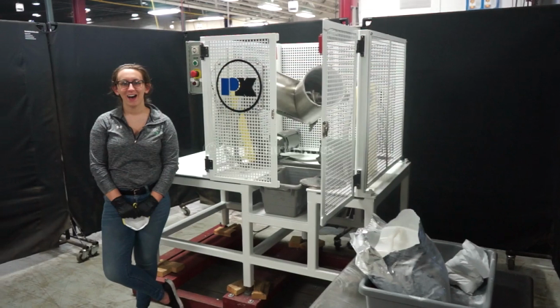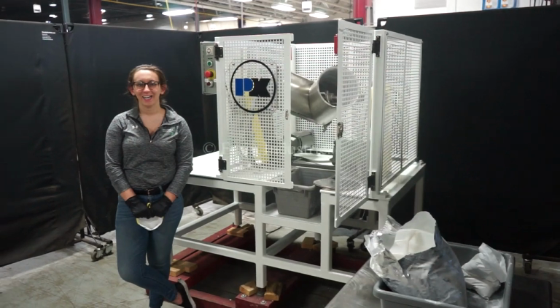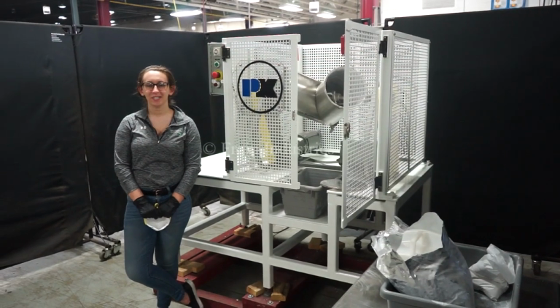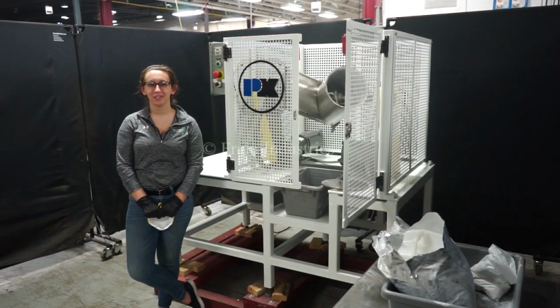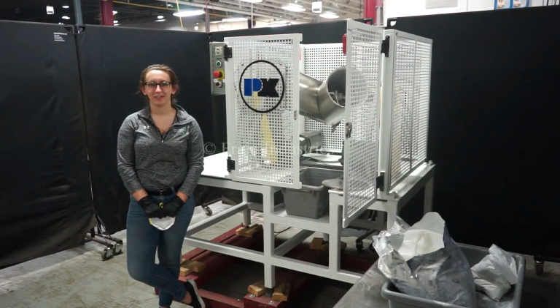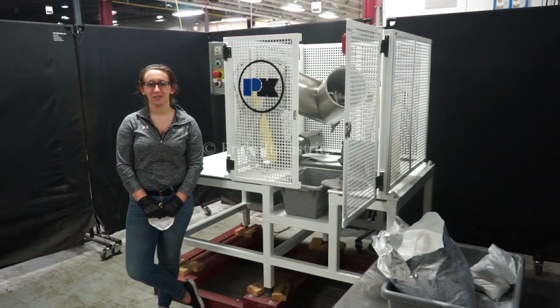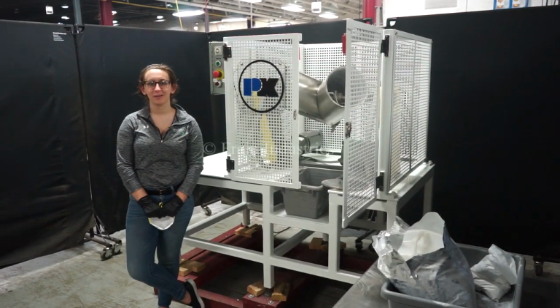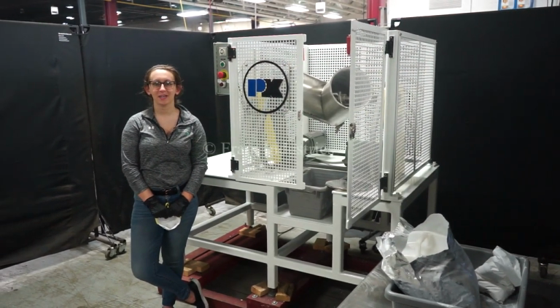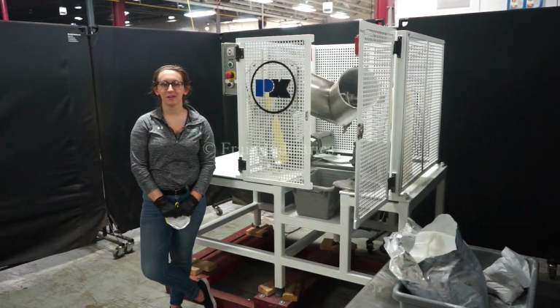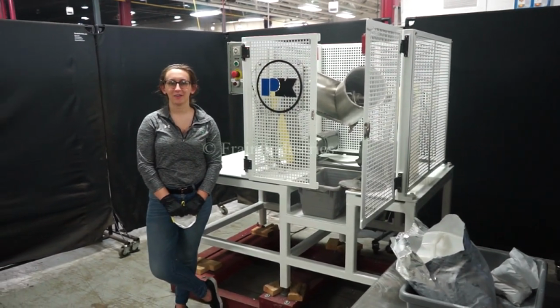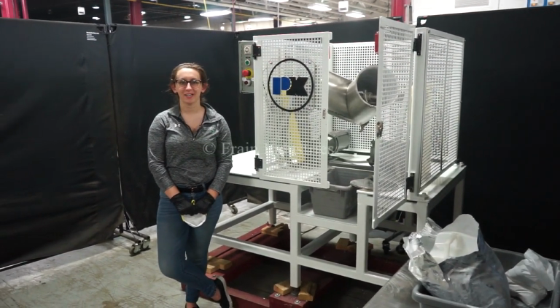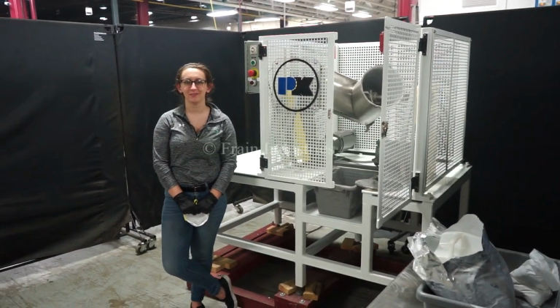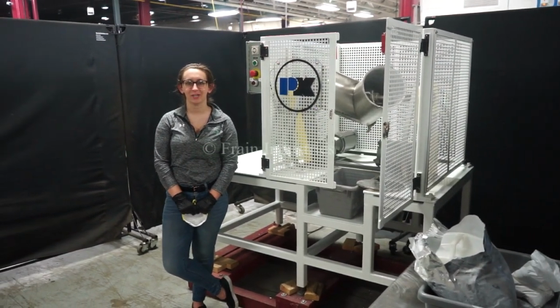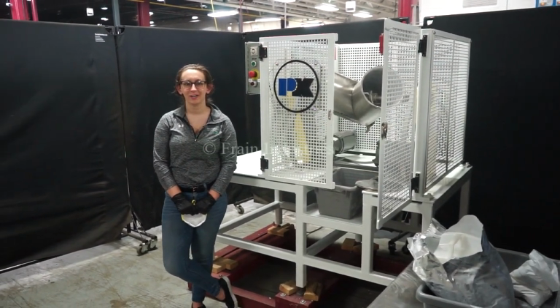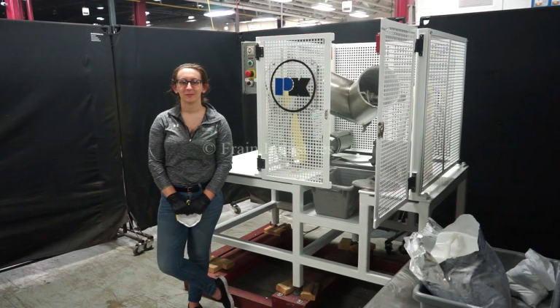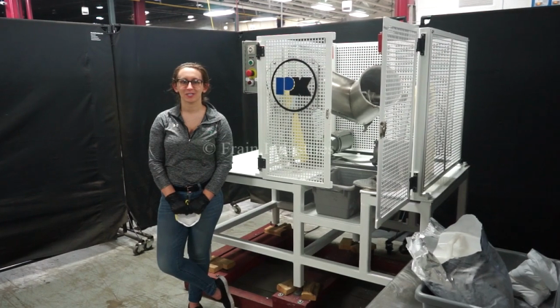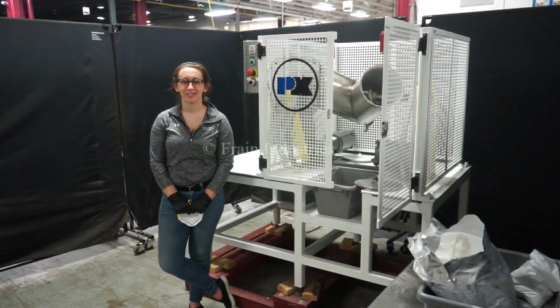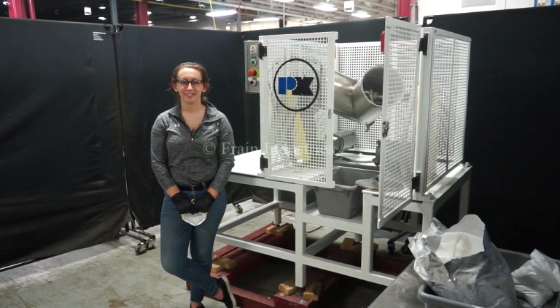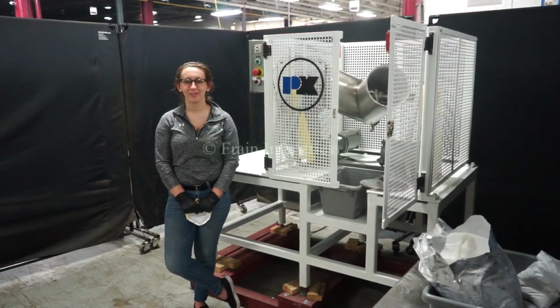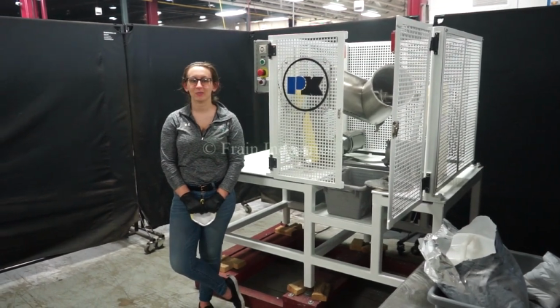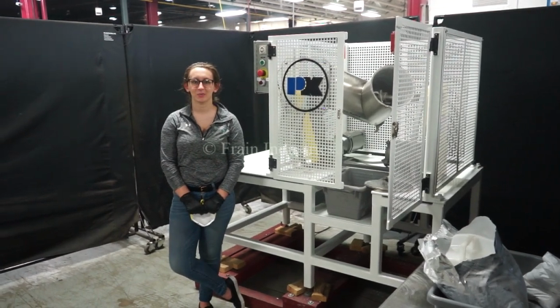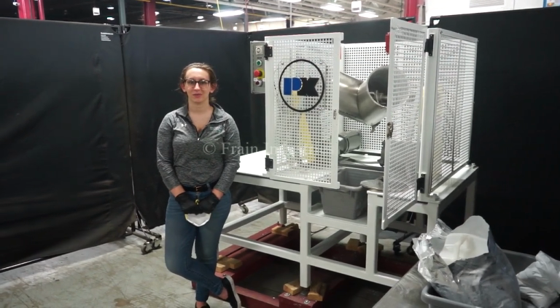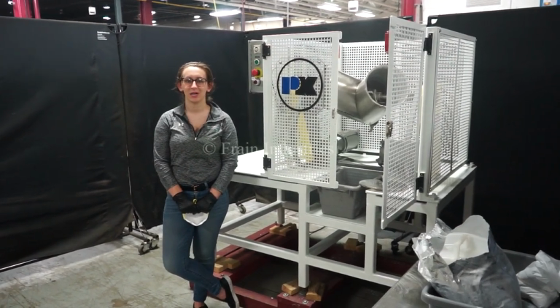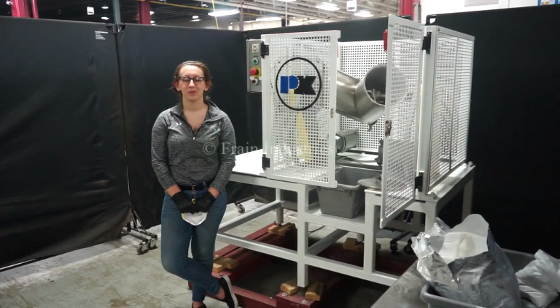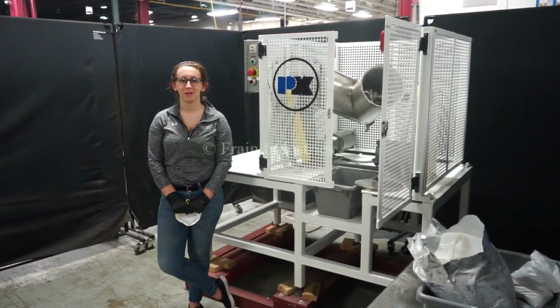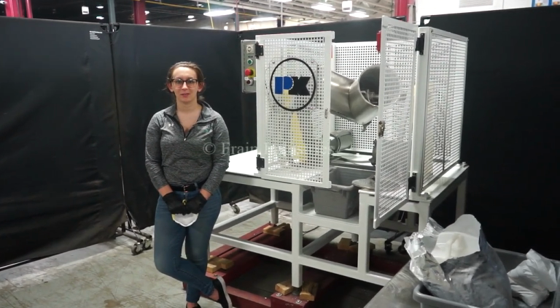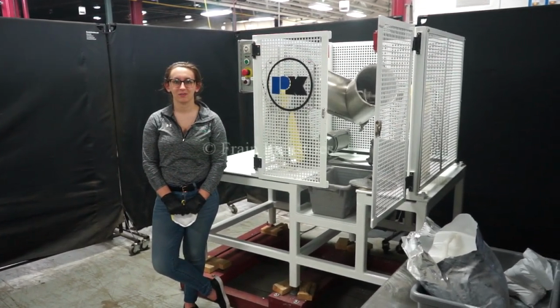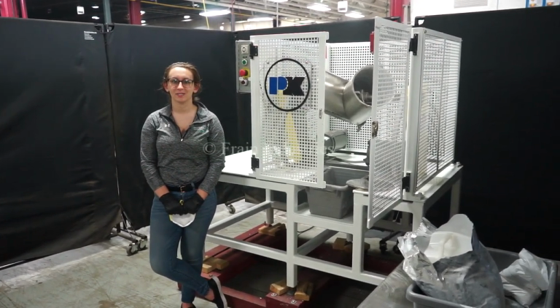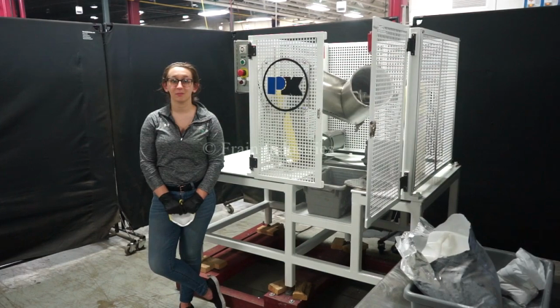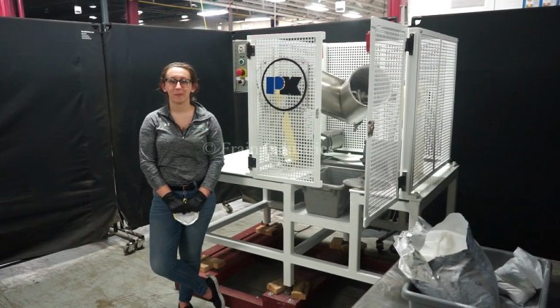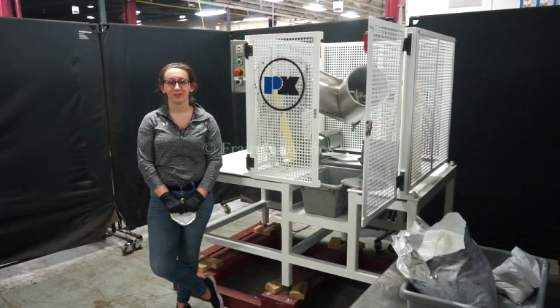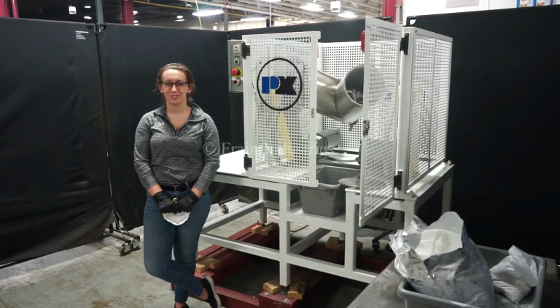Hi, I'm Elena with the Frane Group. Today we'll be cycling your Patterson Kelly V-Blender. This machine is currently set to single phase 120 volts. We recommend reading the manual in its entirety before powering on the machine.